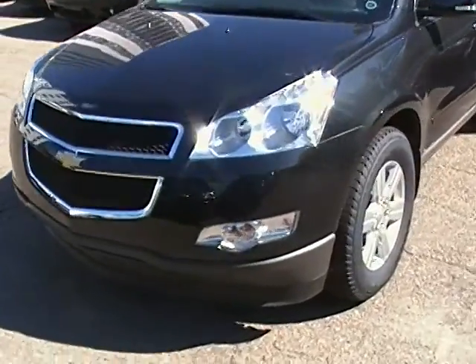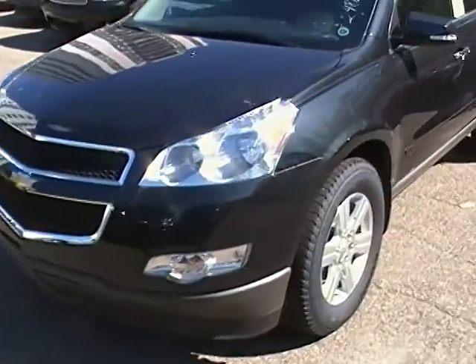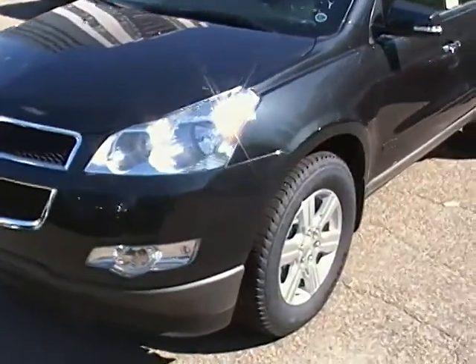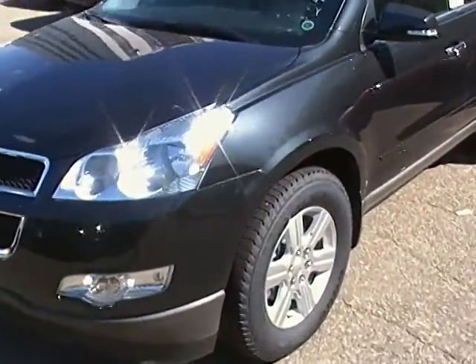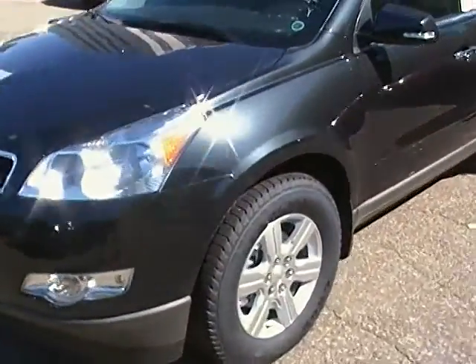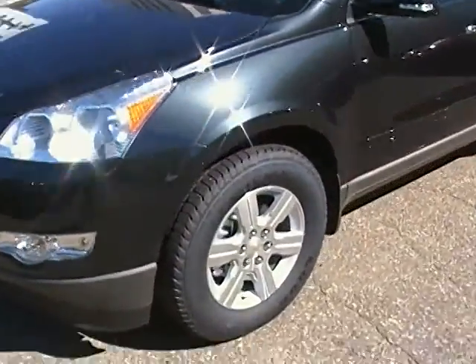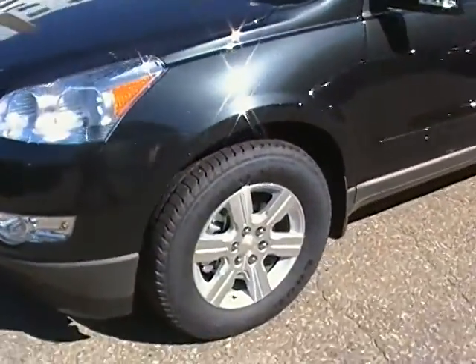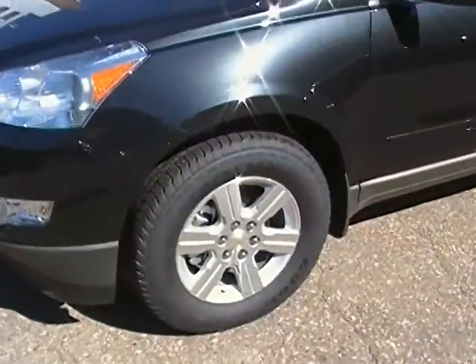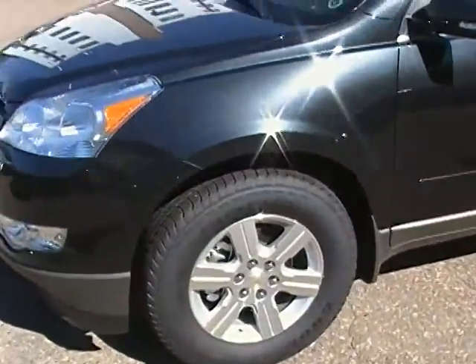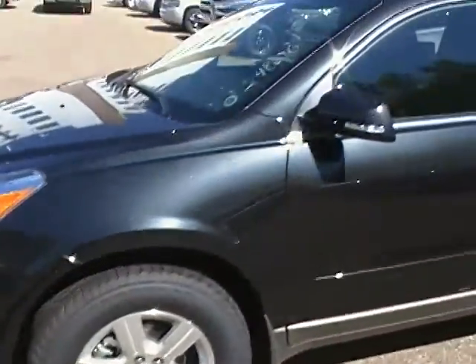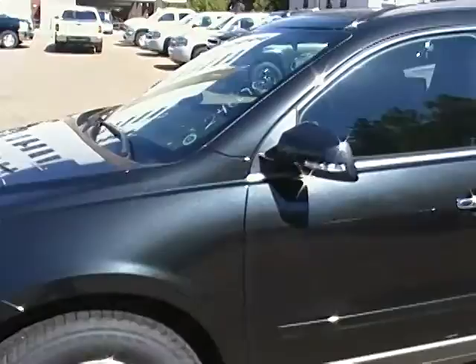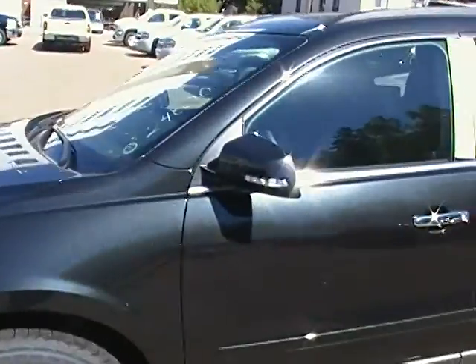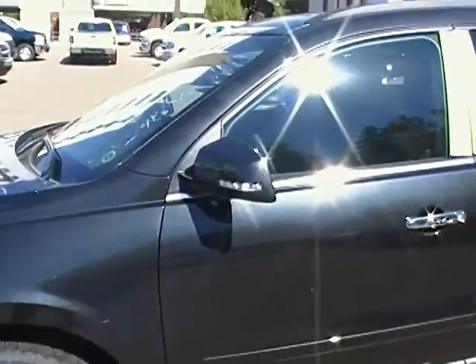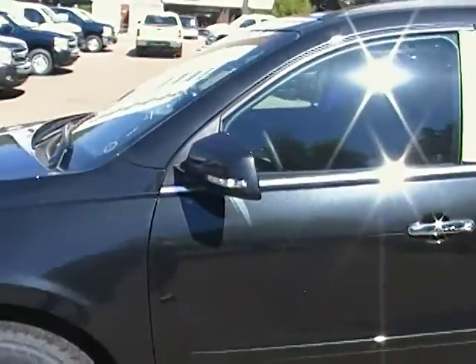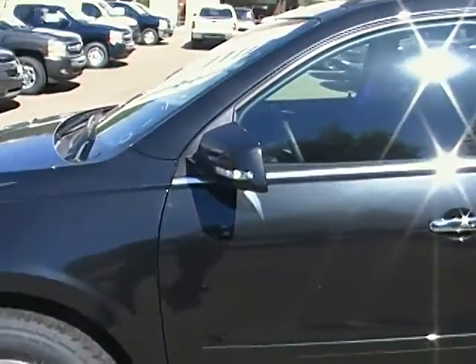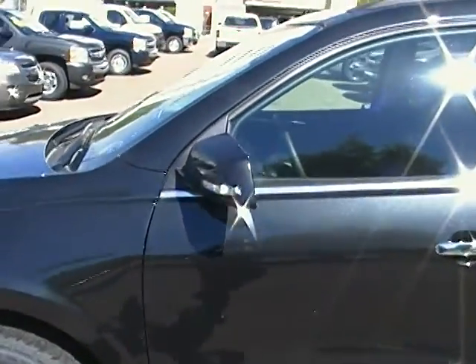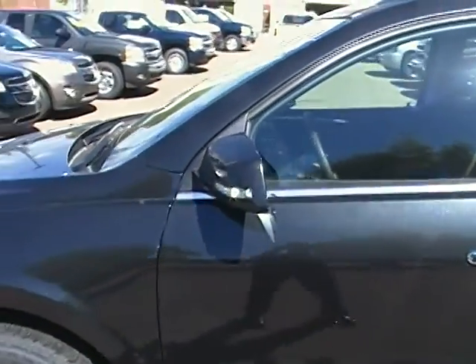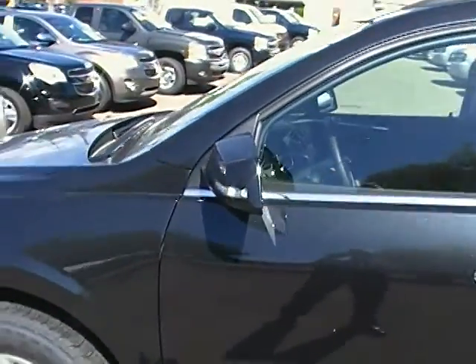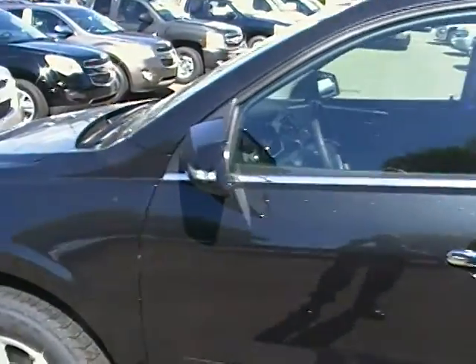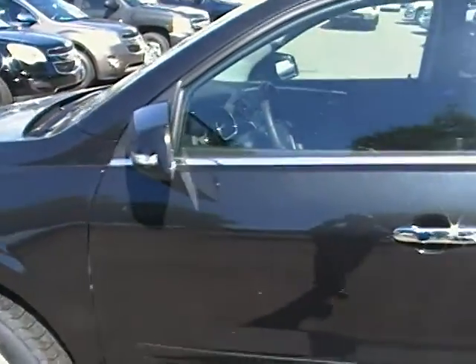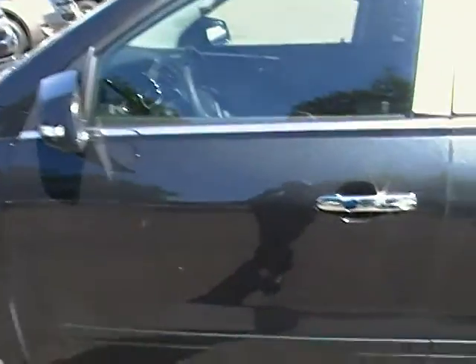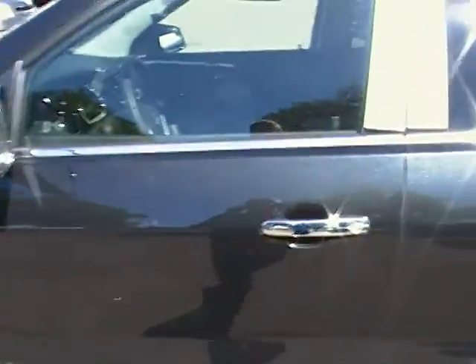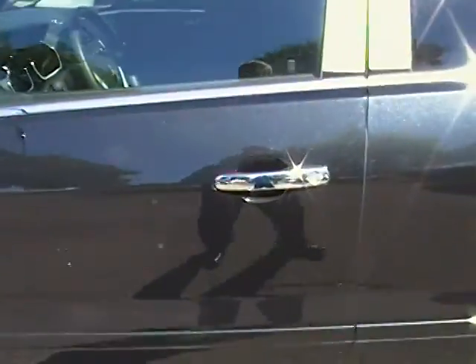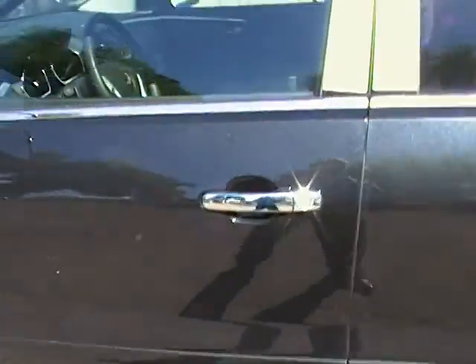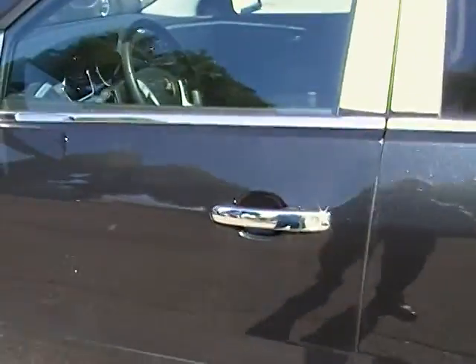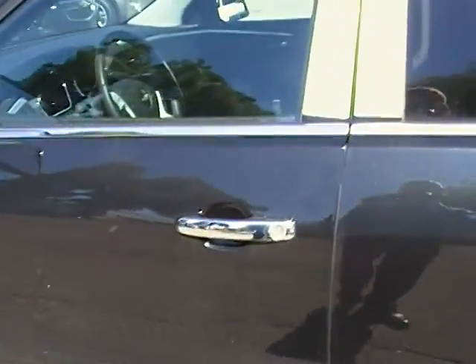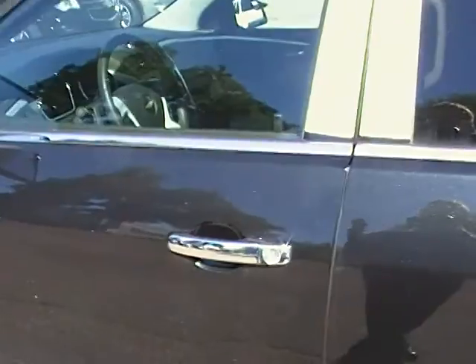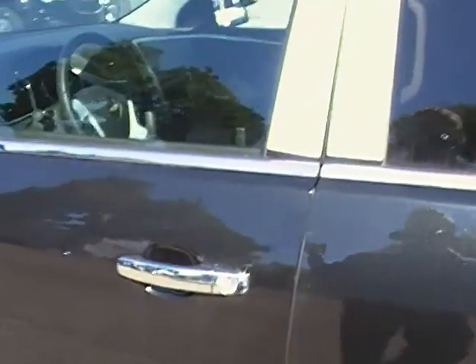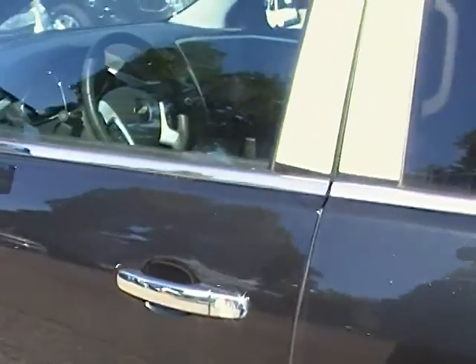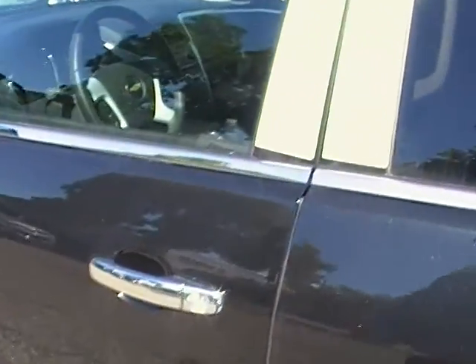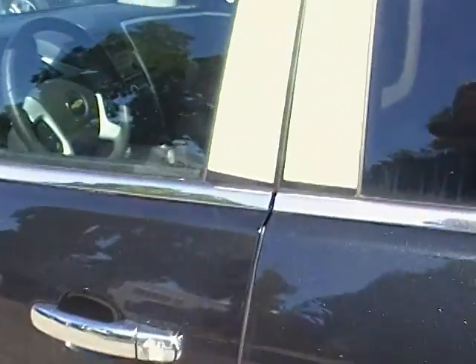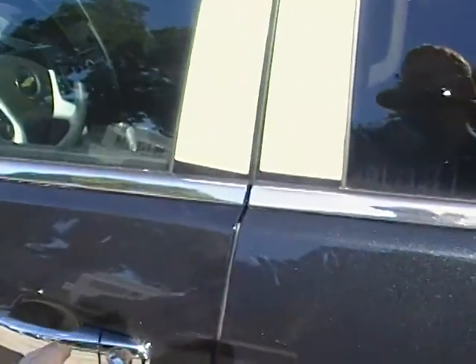Coming around here, it's got nice 18 inch Chevrolet wheels on it, also with the side marker lamps there, filled into your side view mirrors.